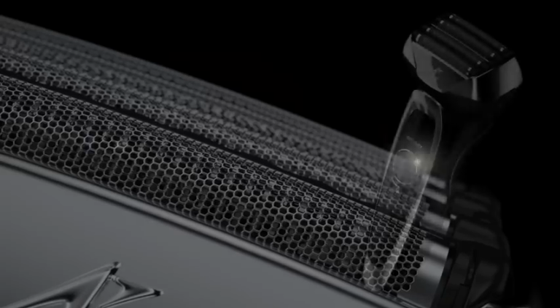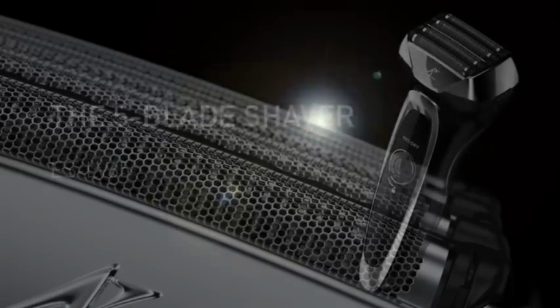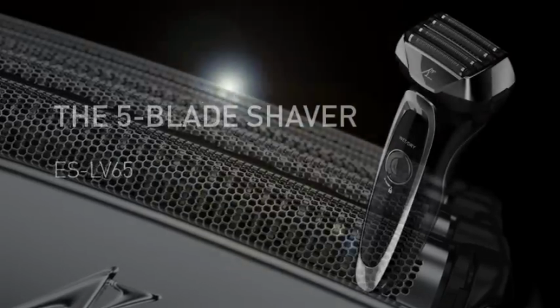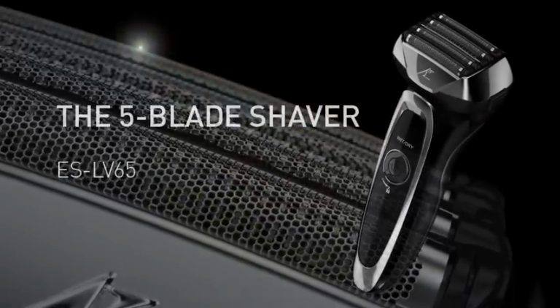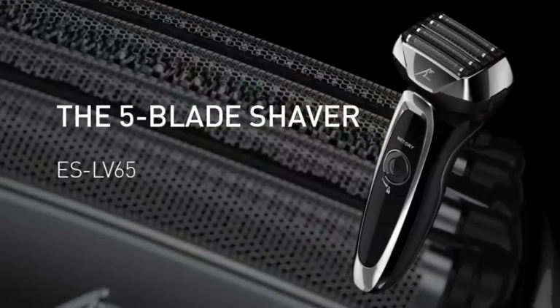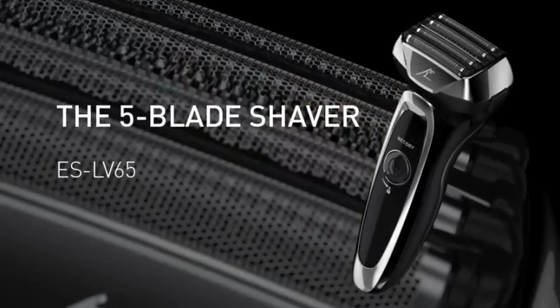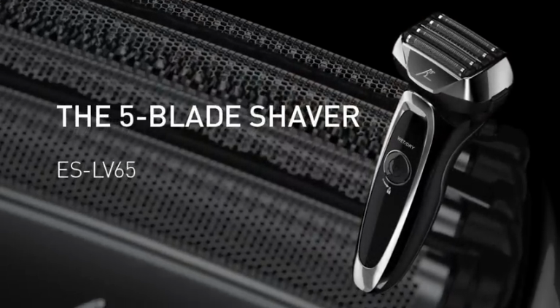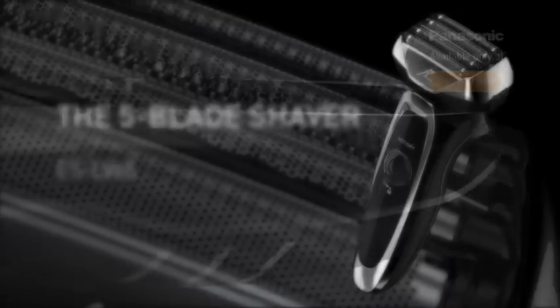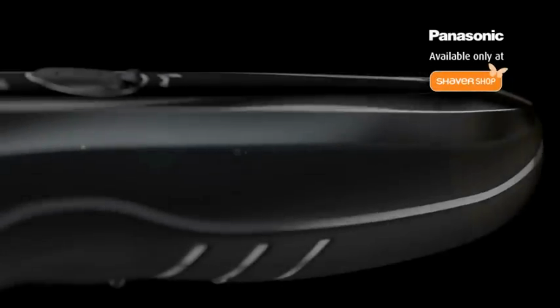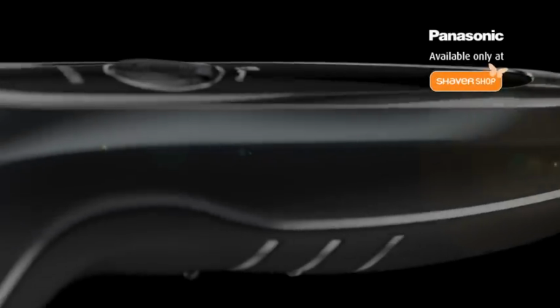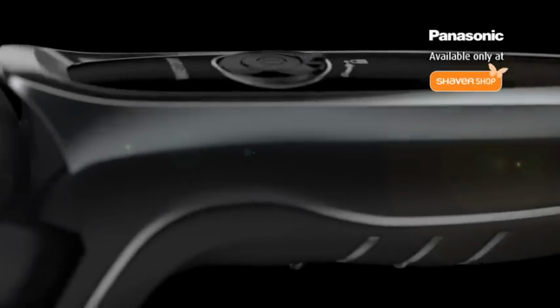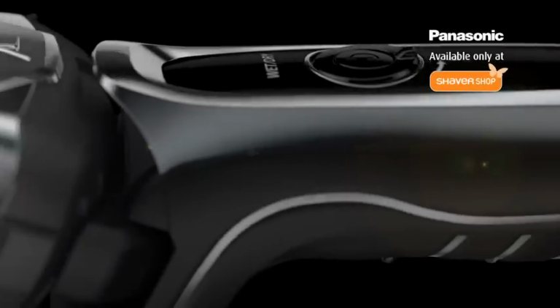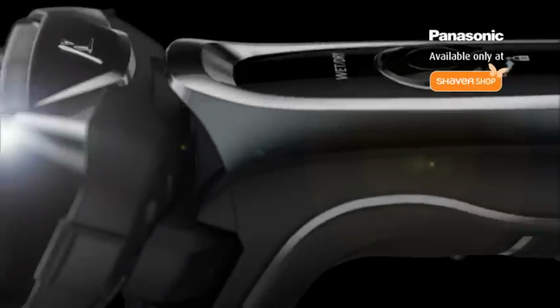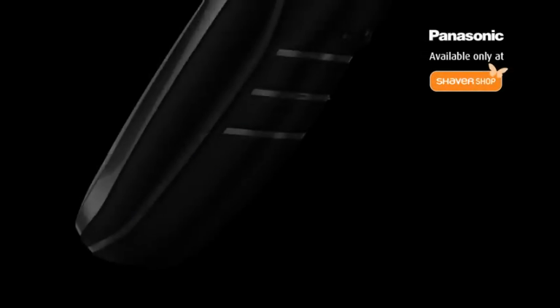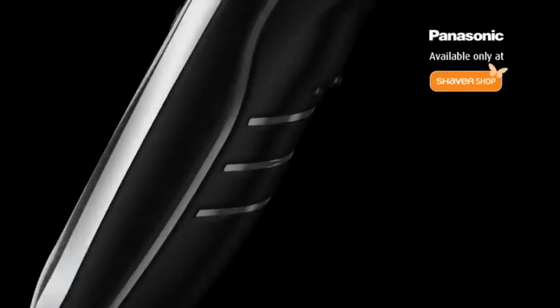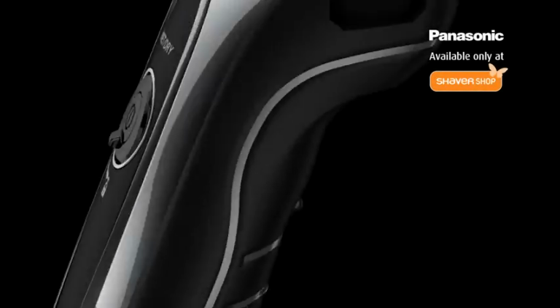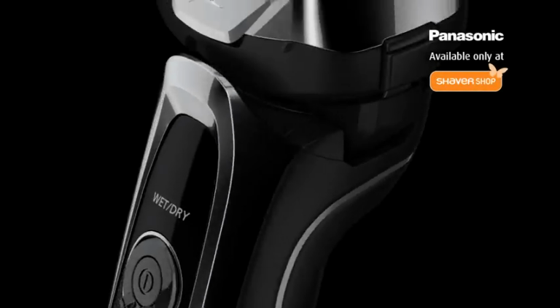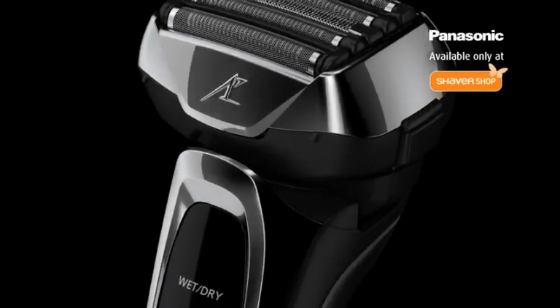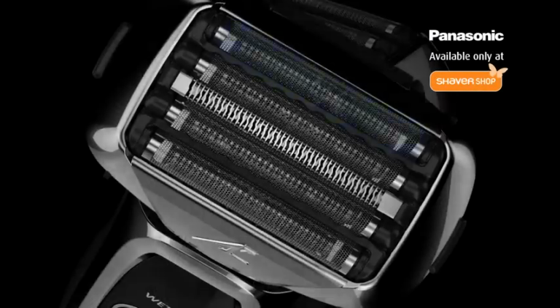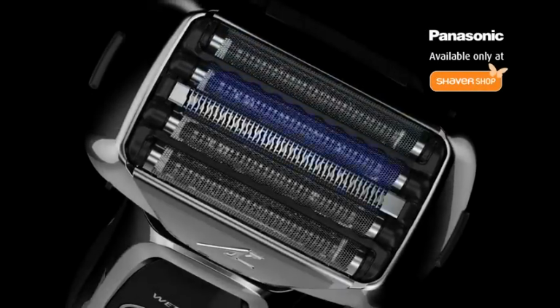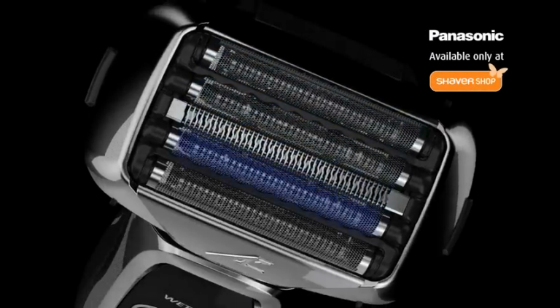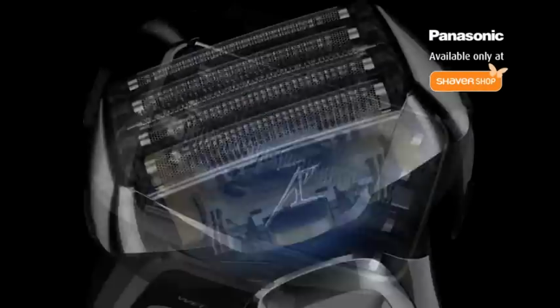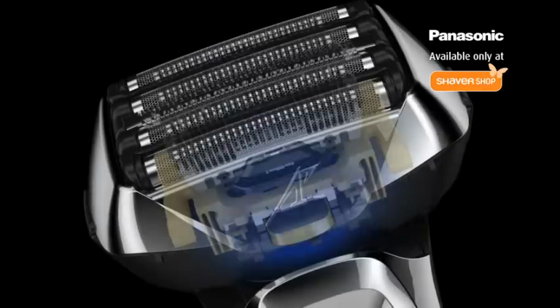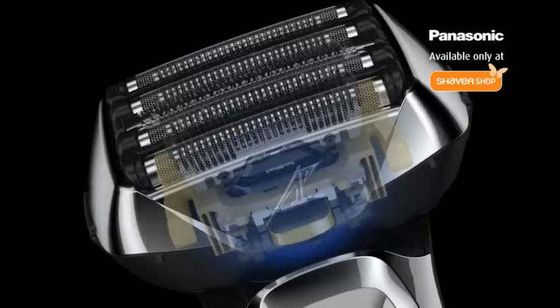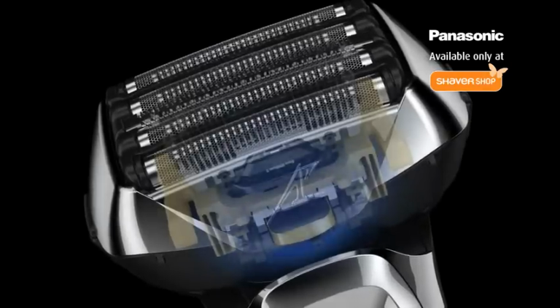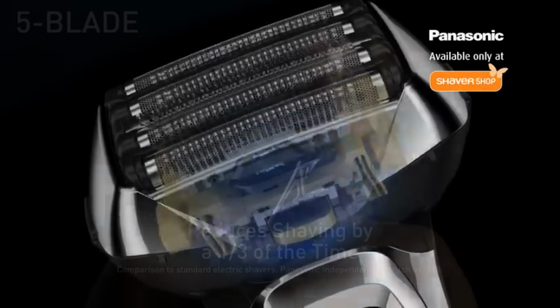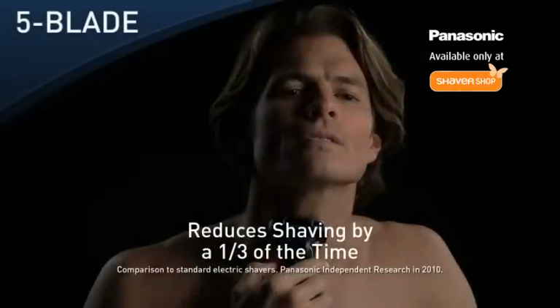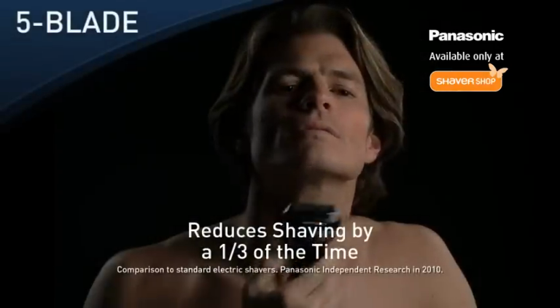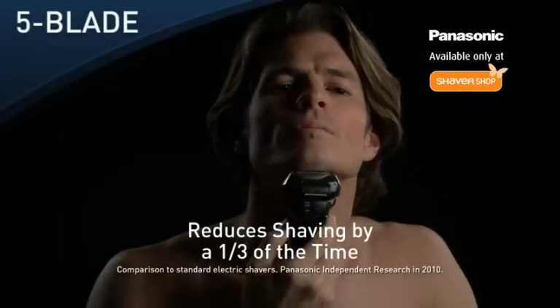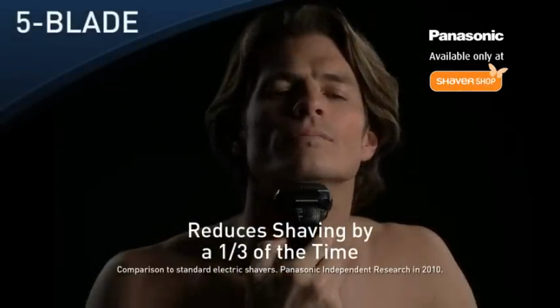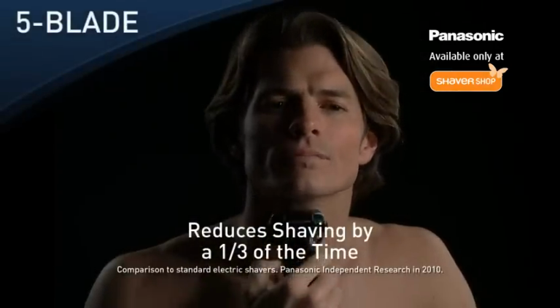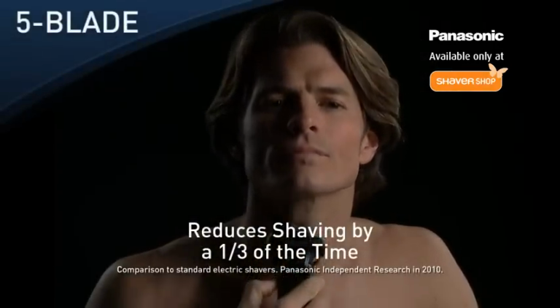Introducing the Panasonic 5-Blade Electric Shaver, available exclusively at Shaver Shop. Superior chrome style finish with five cutting blades and a linear powered motor, reducing shaving time by a third.